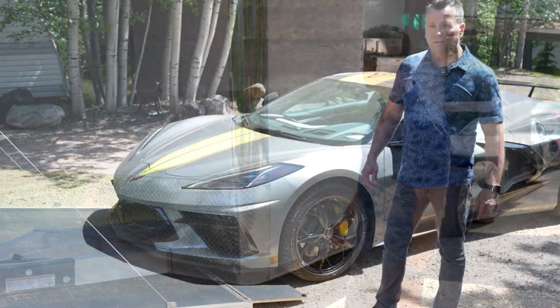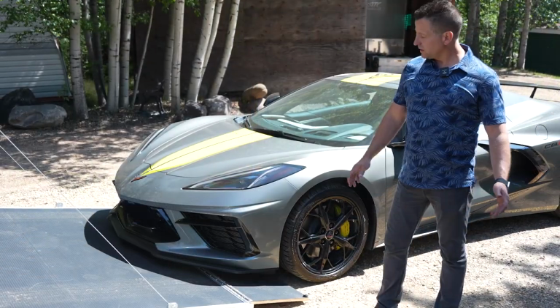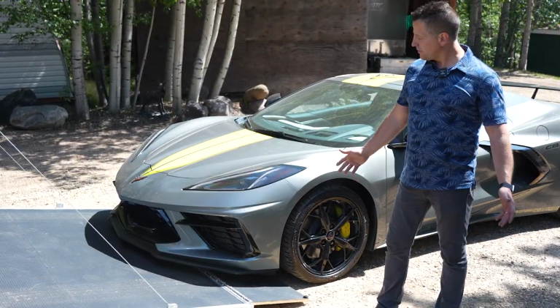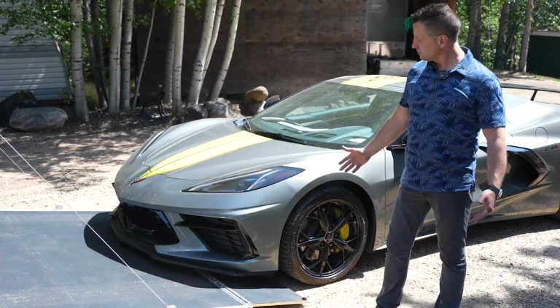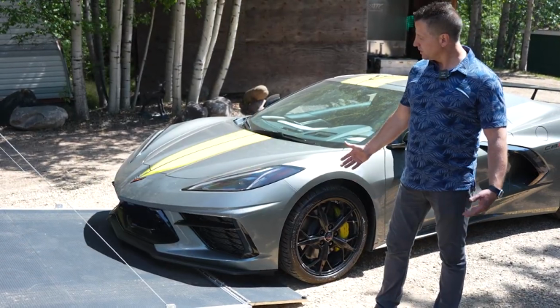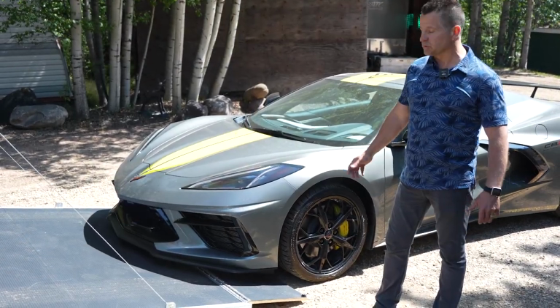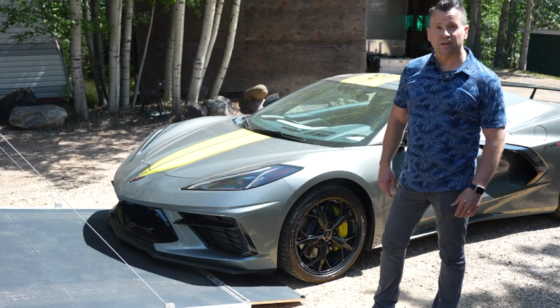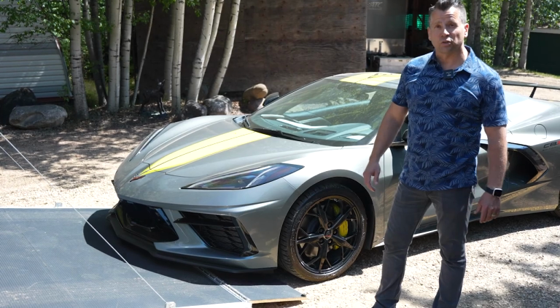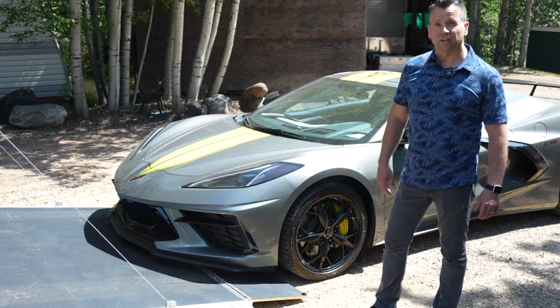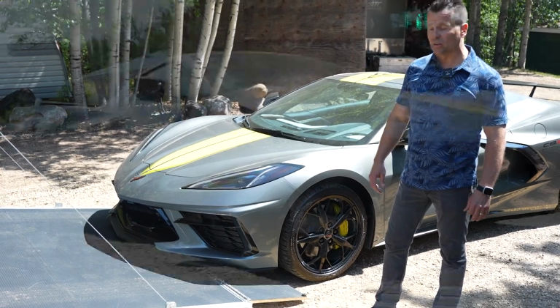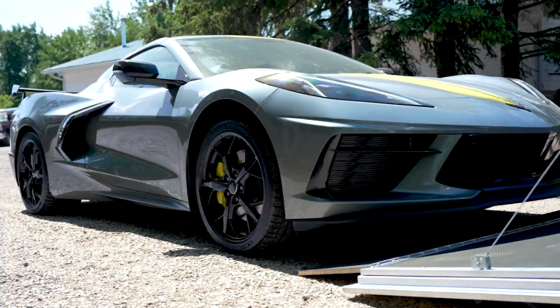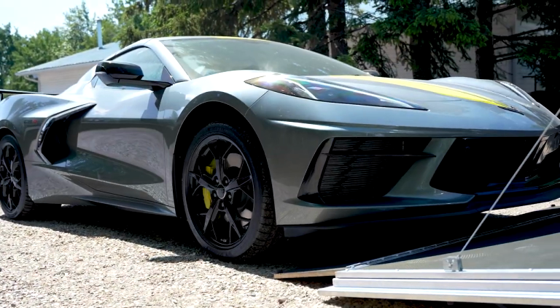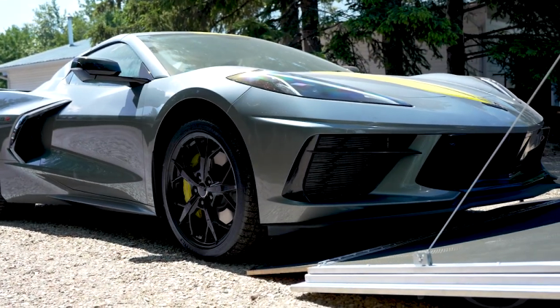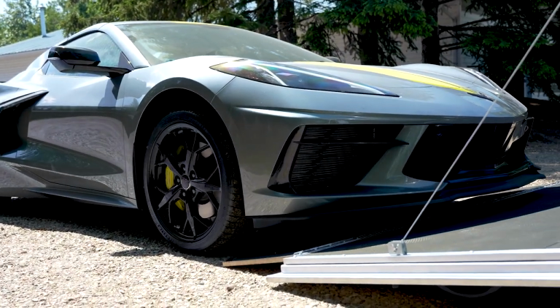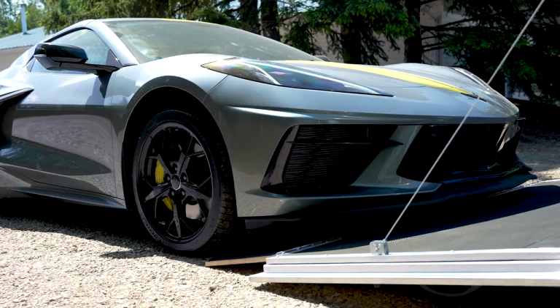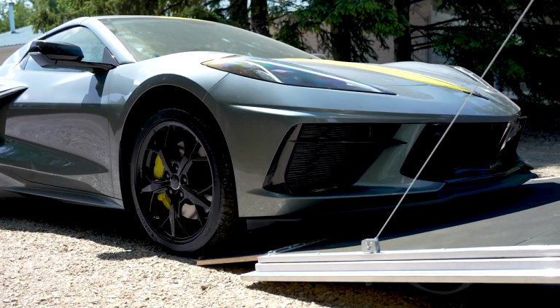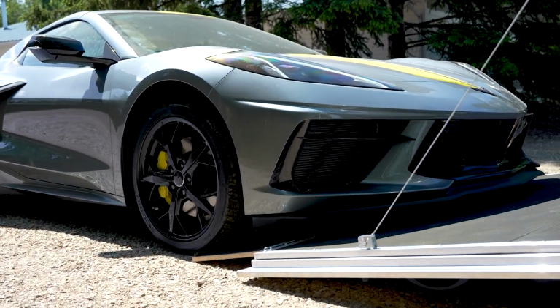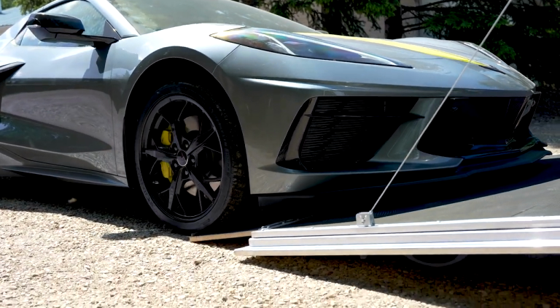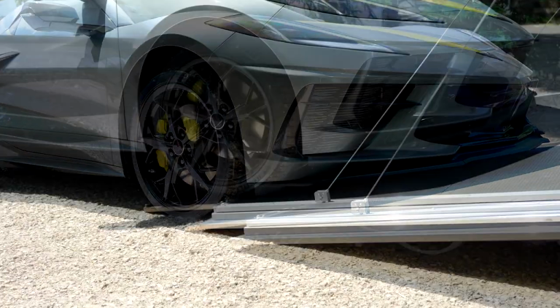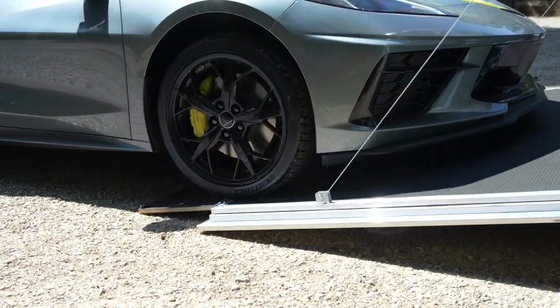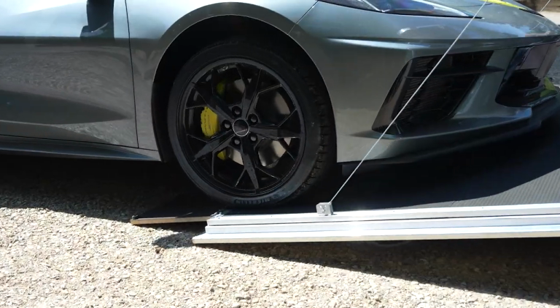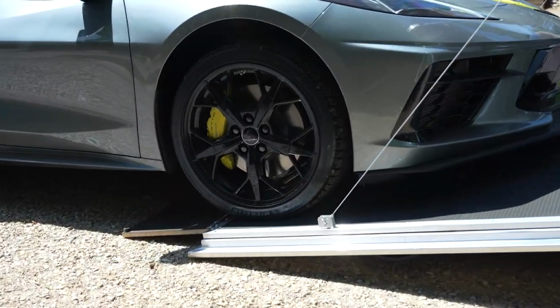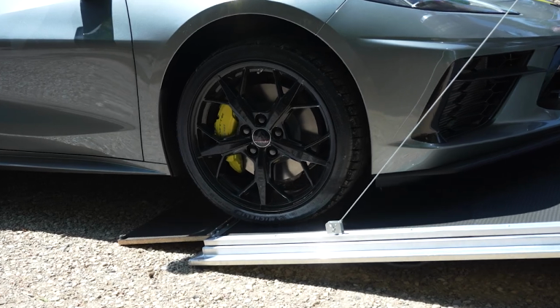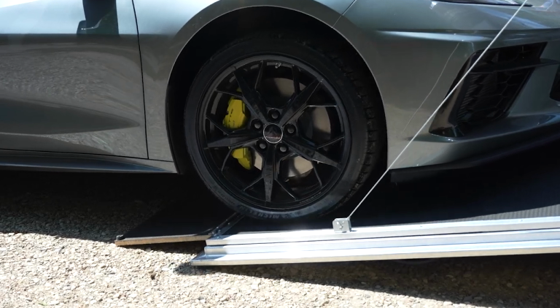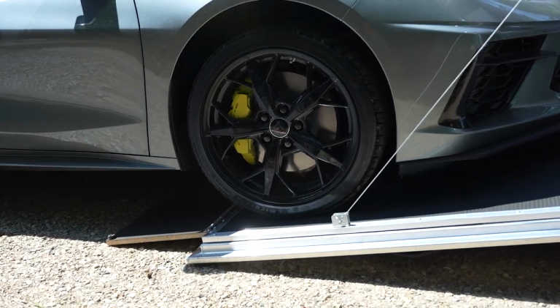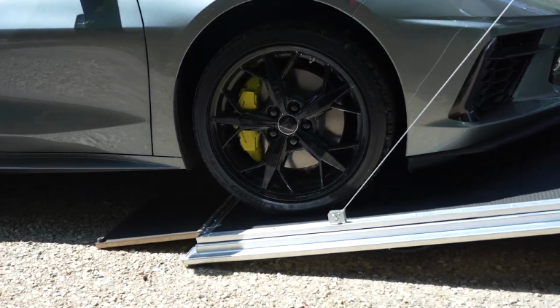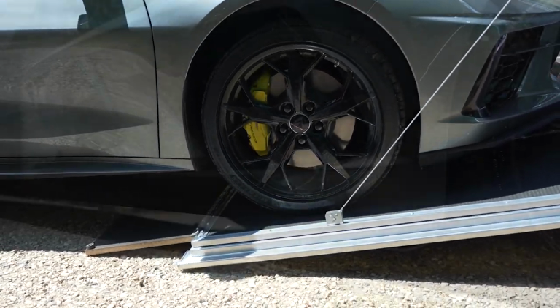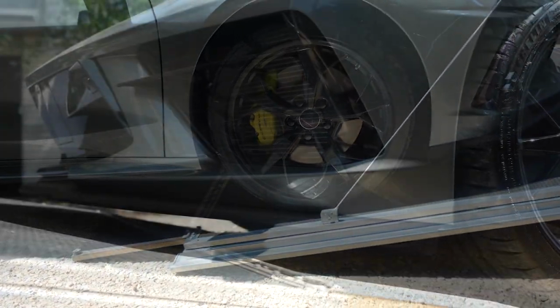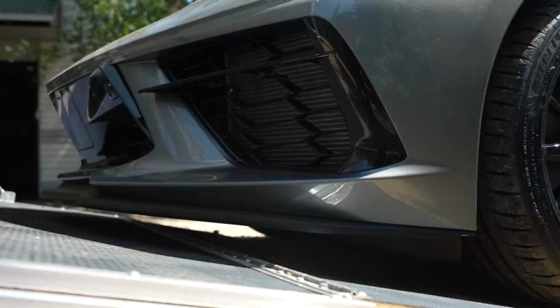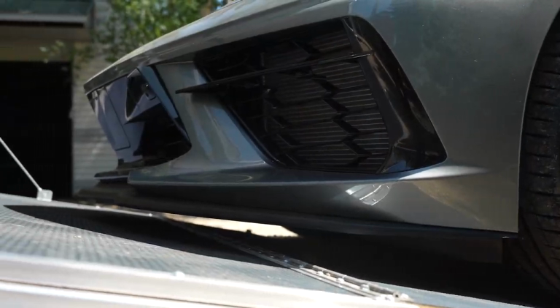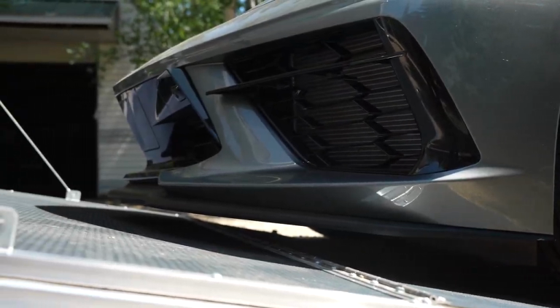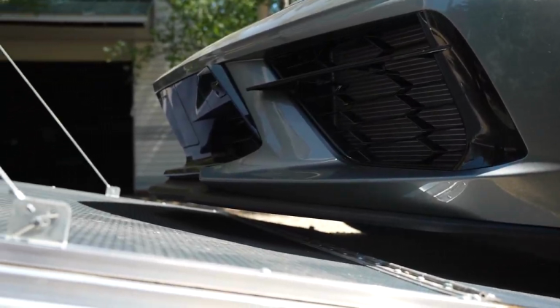It's great that we have a display here showing how the car loads. We have the ability to load this without any additional race ramps or anything else — we've got about two inches of clearance on this thing with the front lift.